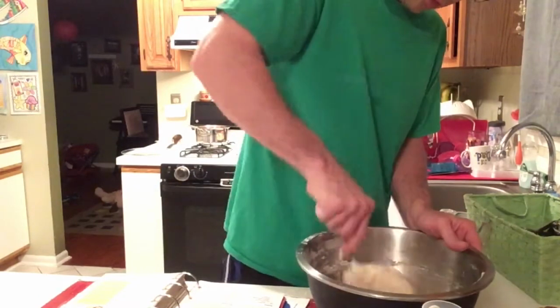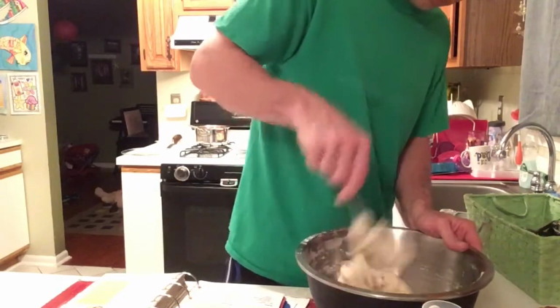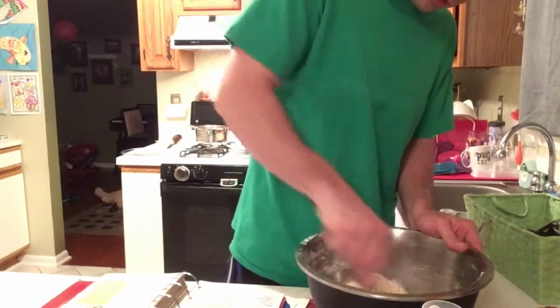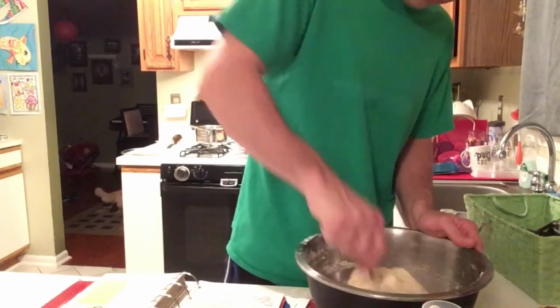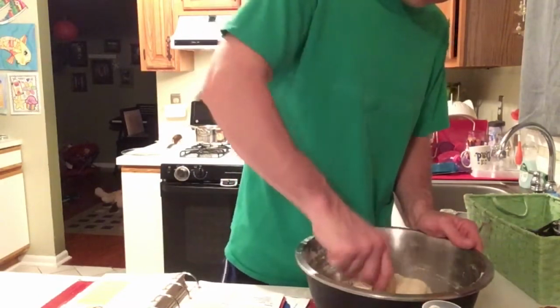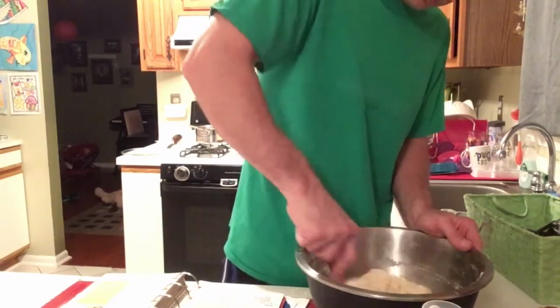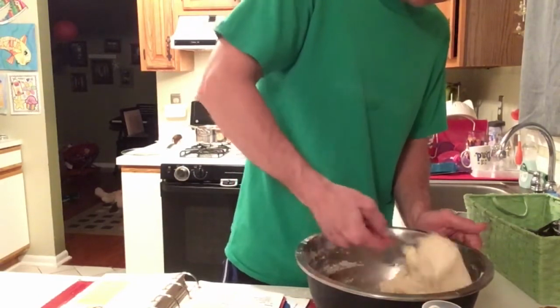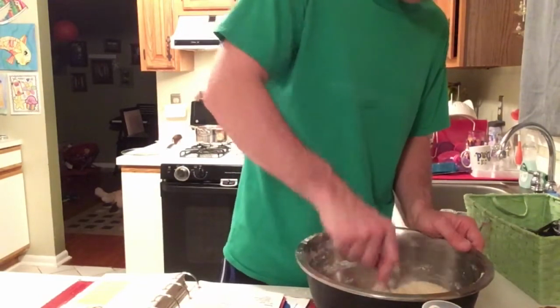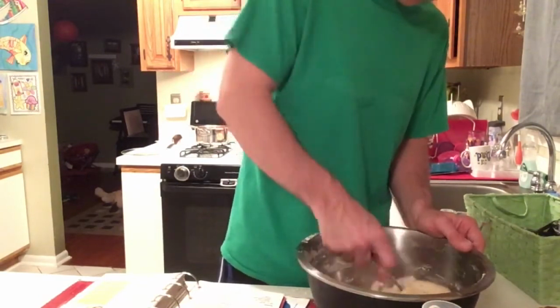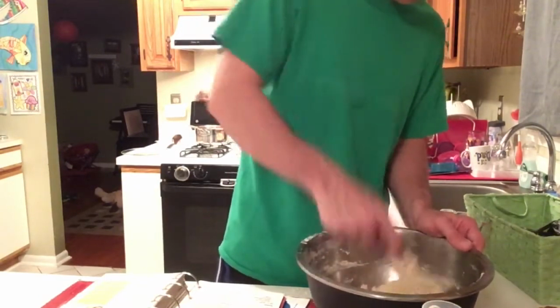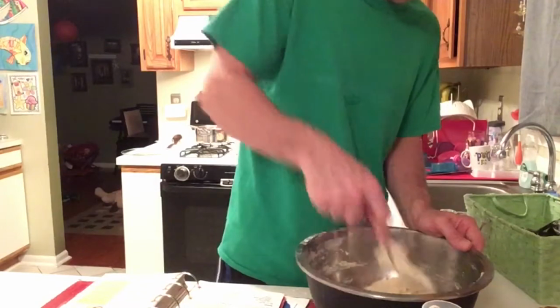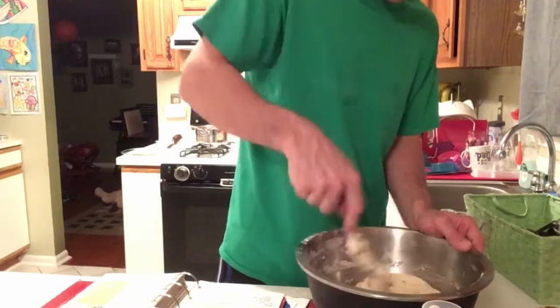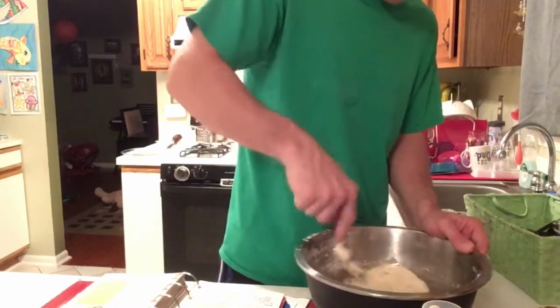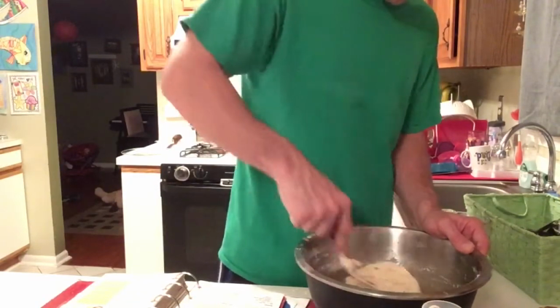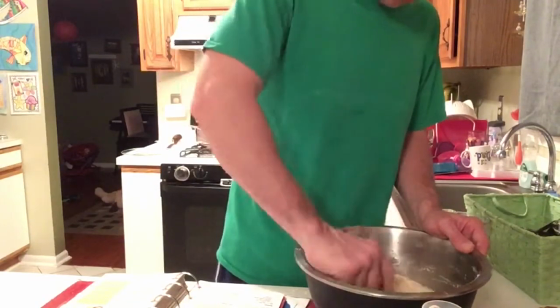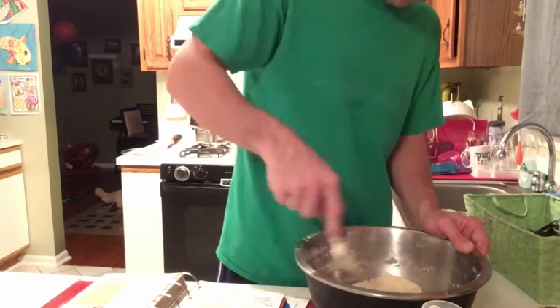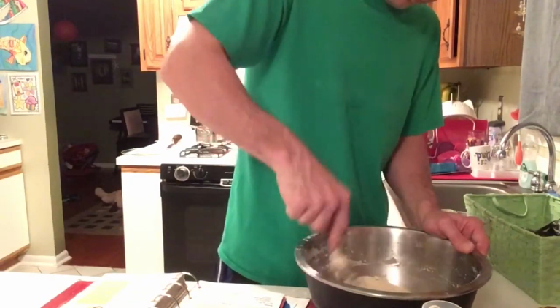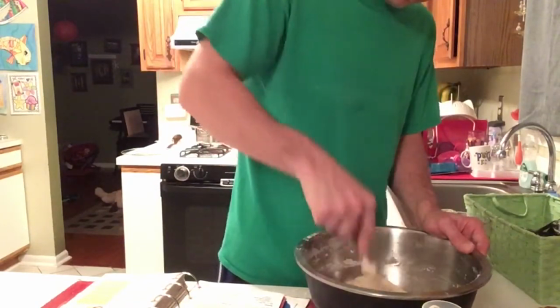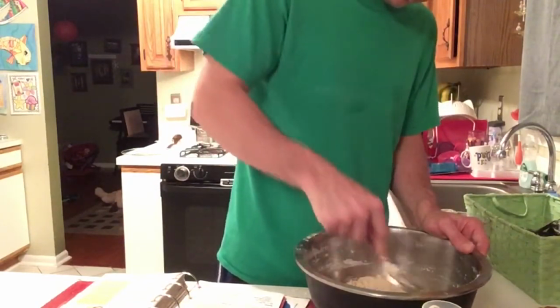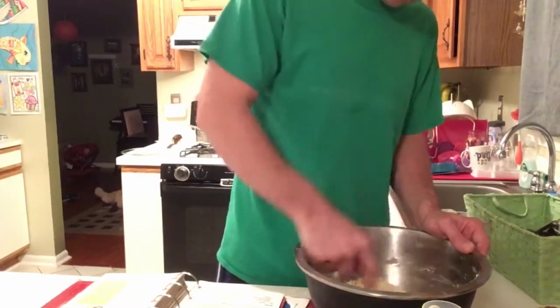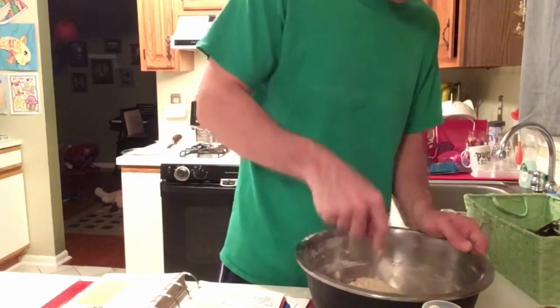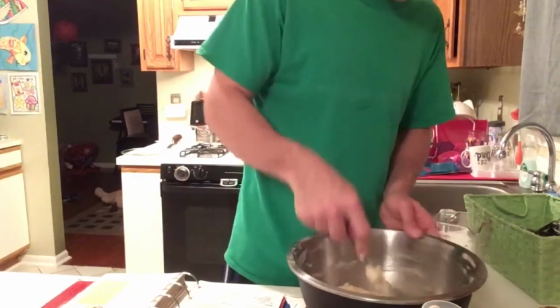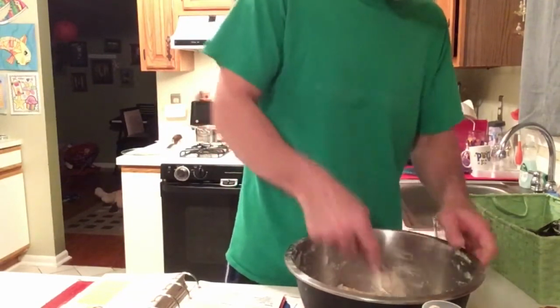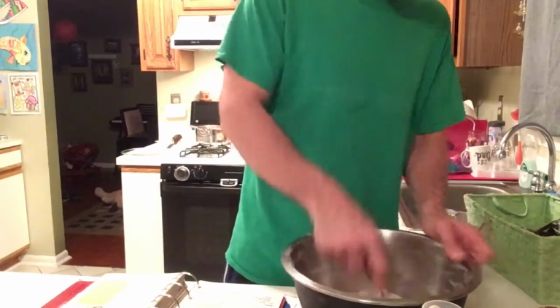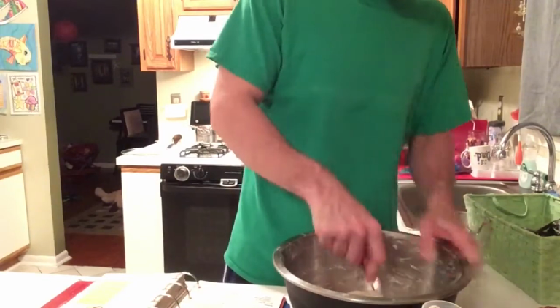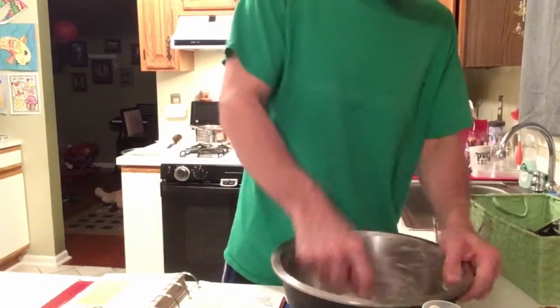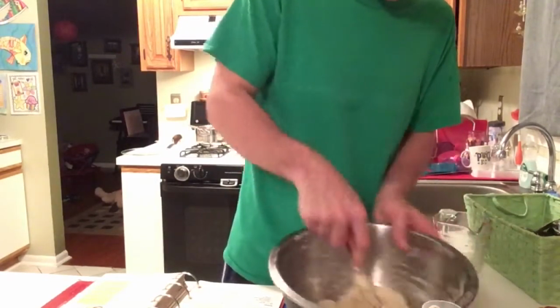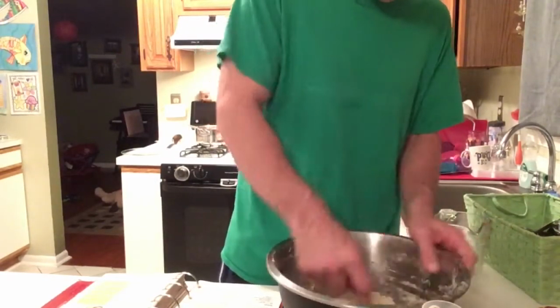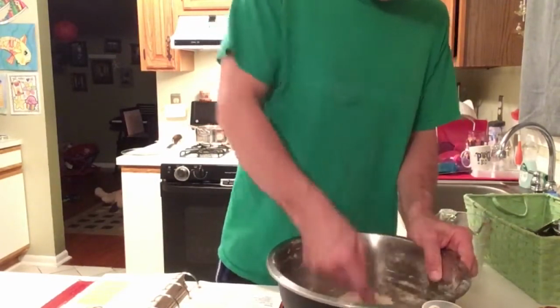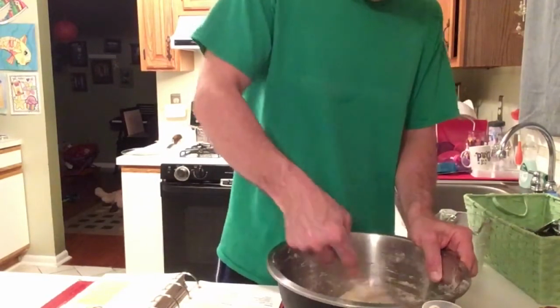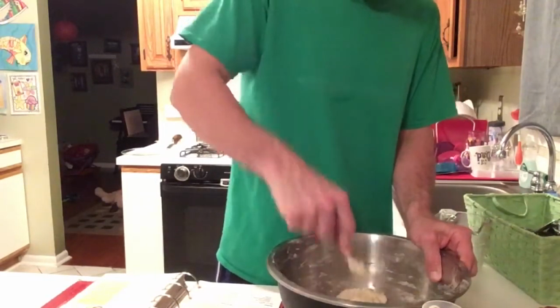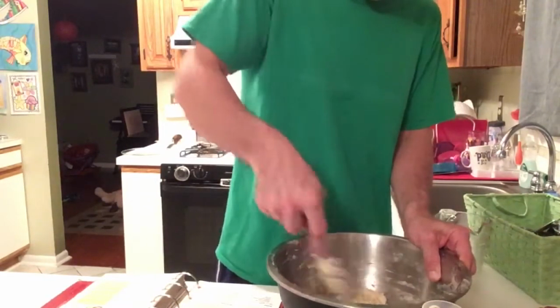We've been making these for years, so I'm going to perfect them. One time they'll taste great, sometimes a little dry — sometimes I don't measure everything out perfectly, that's just how I am. But you can perfect it.